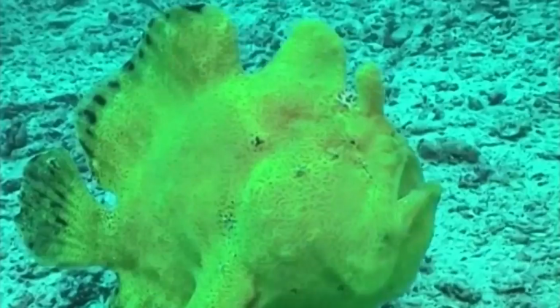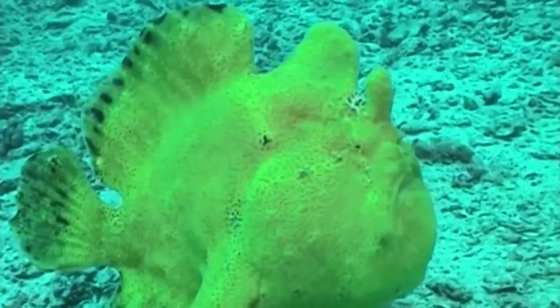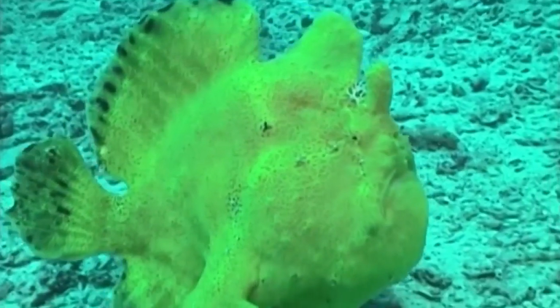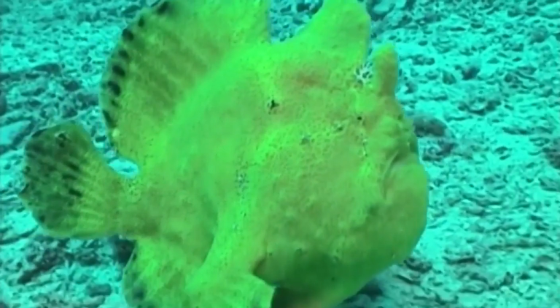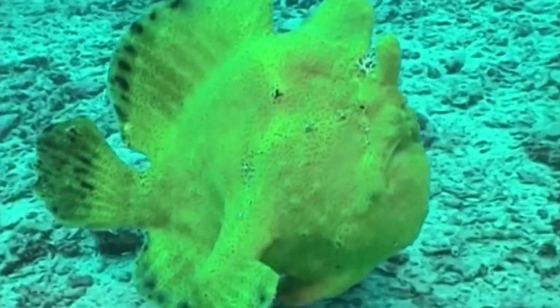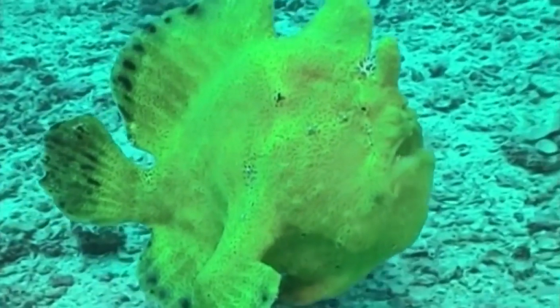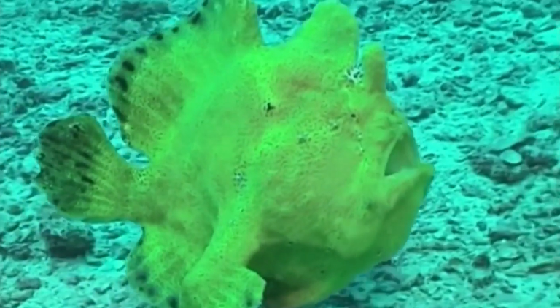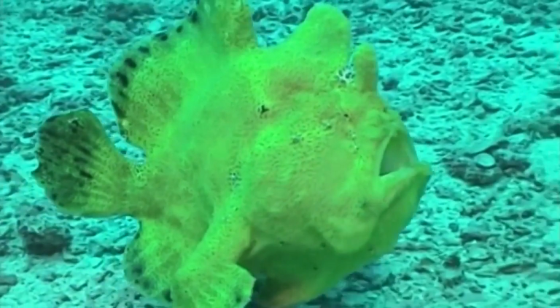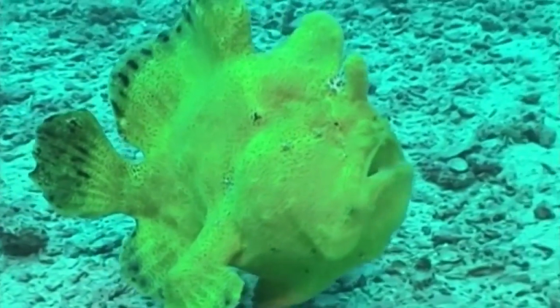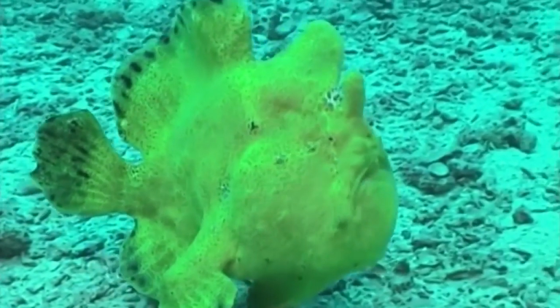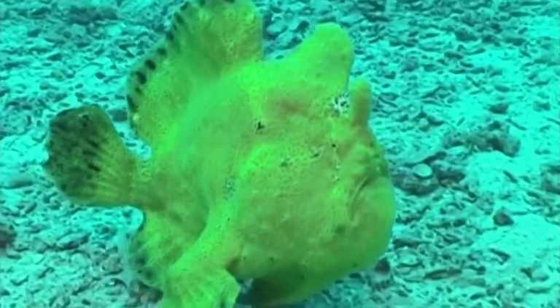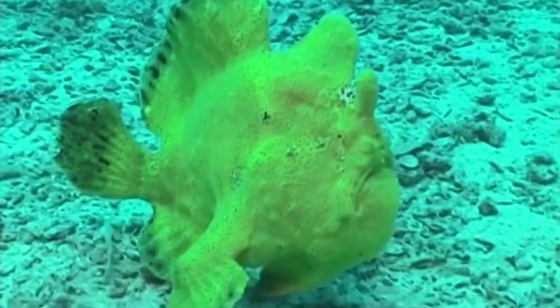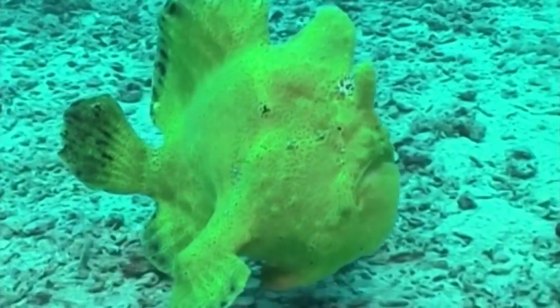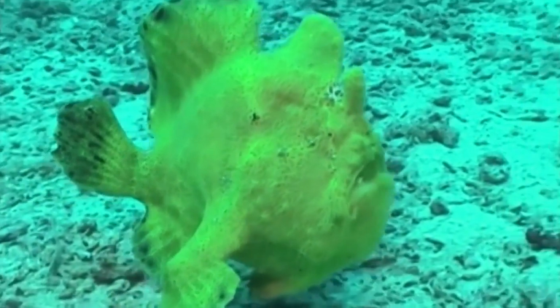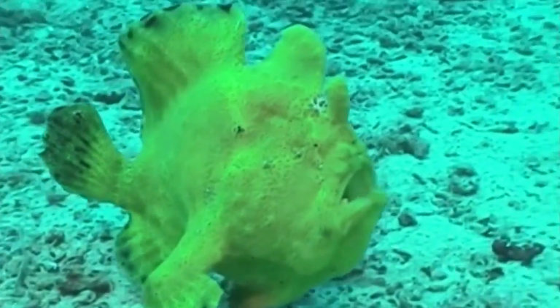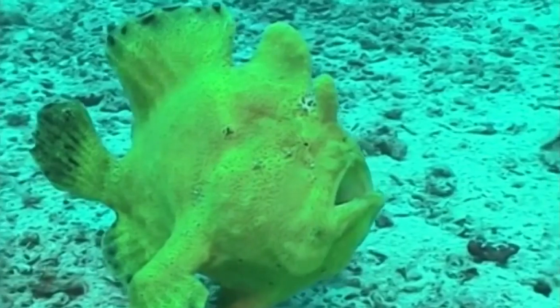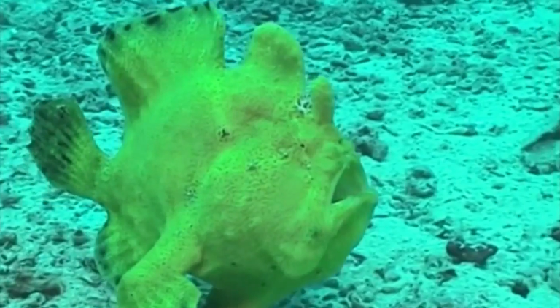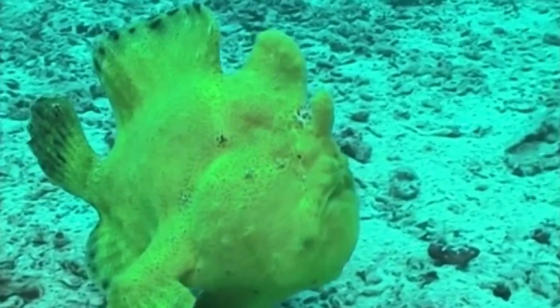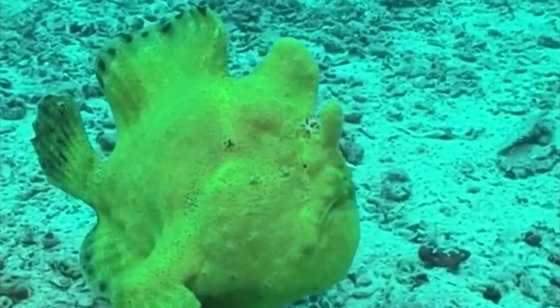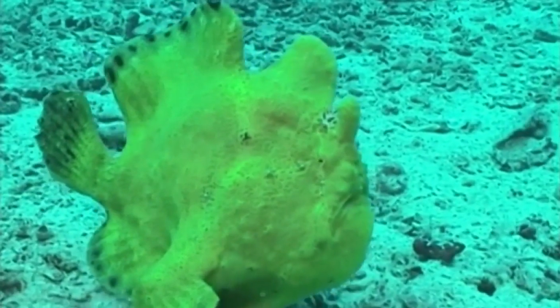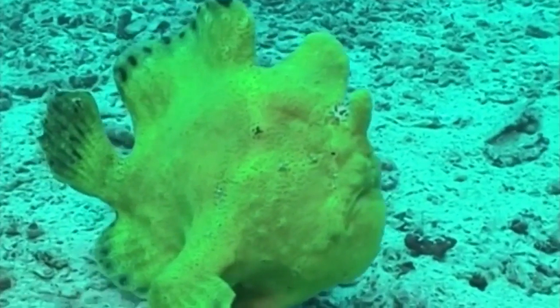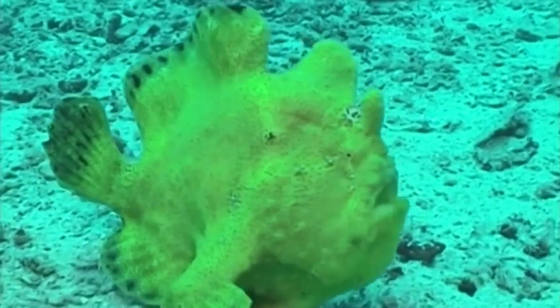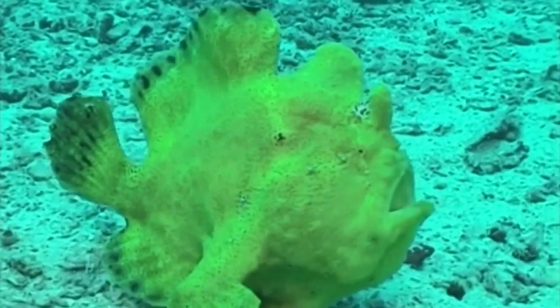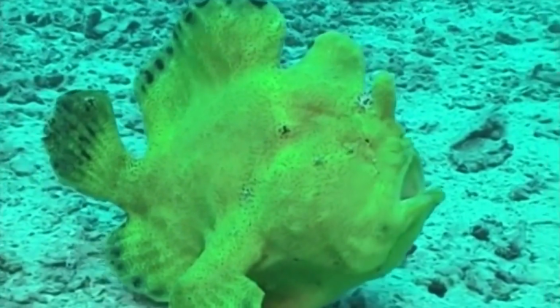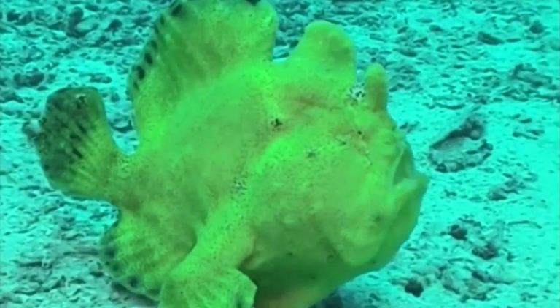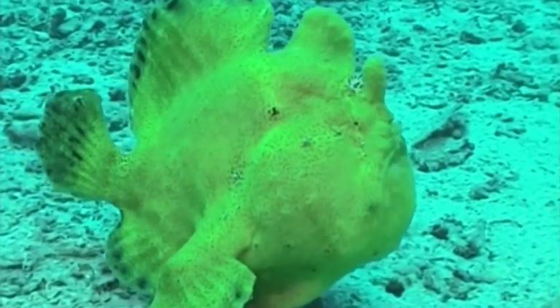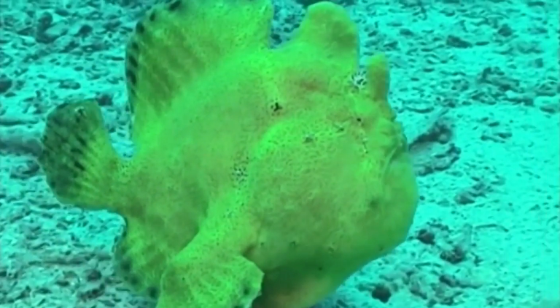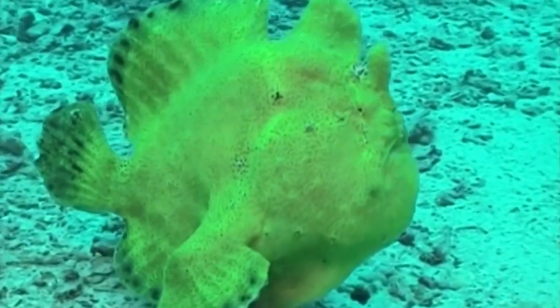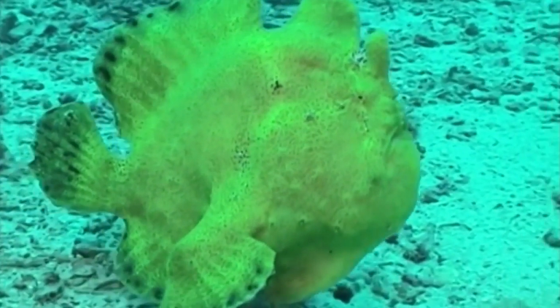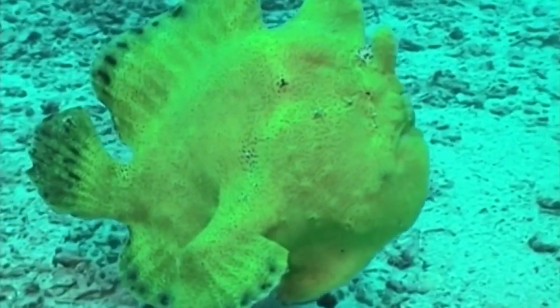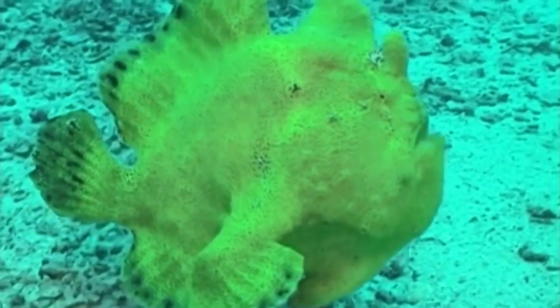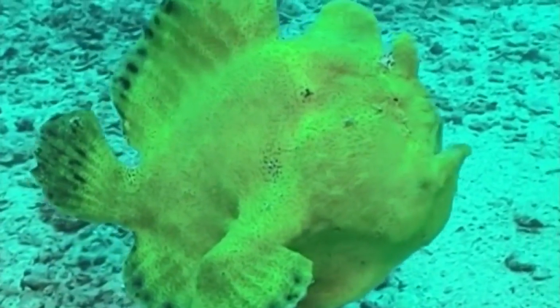Even their fins have developed more like feet and toes. They've almost entirely lost their ability to swim like normal fish, so actually they prefer to walk.